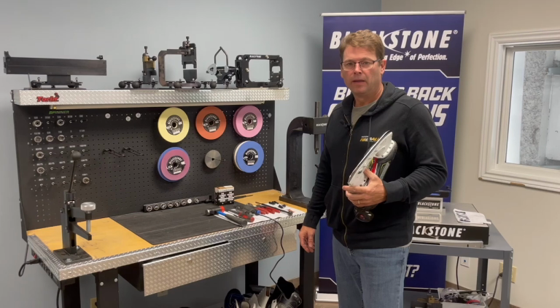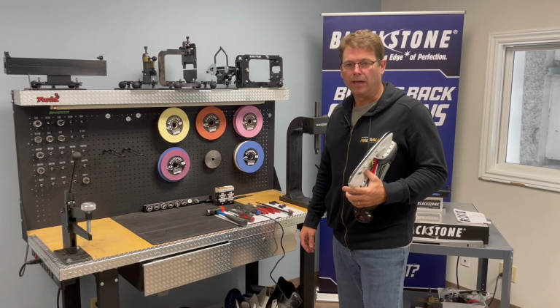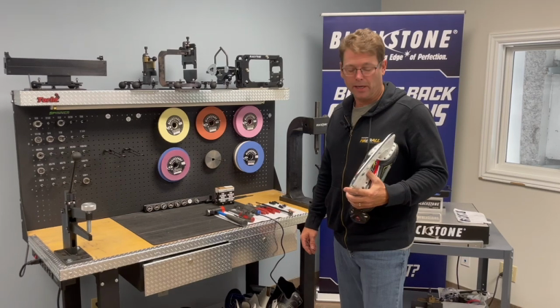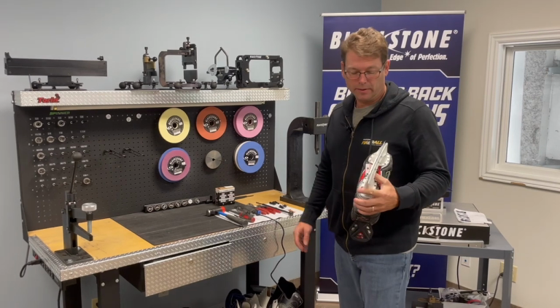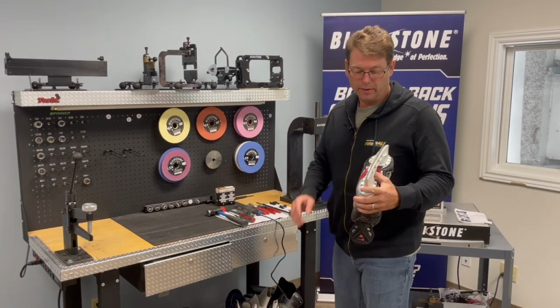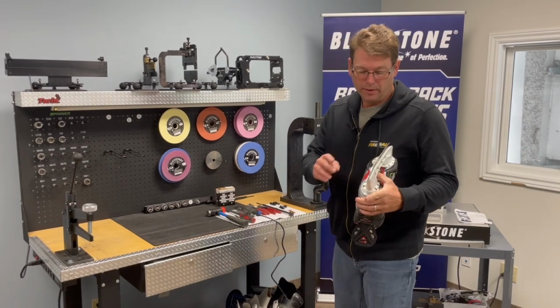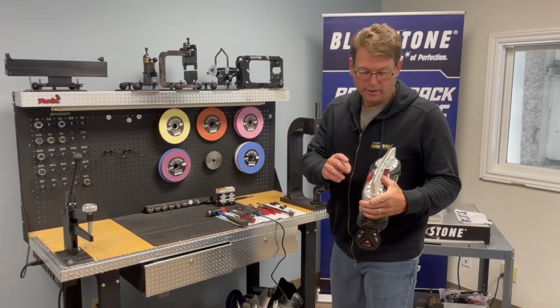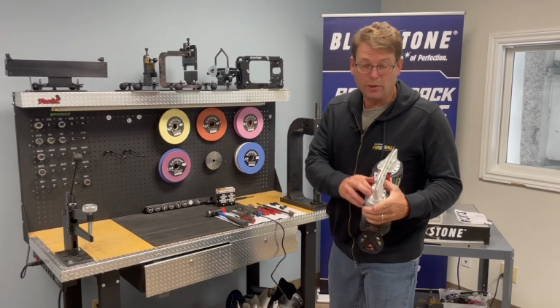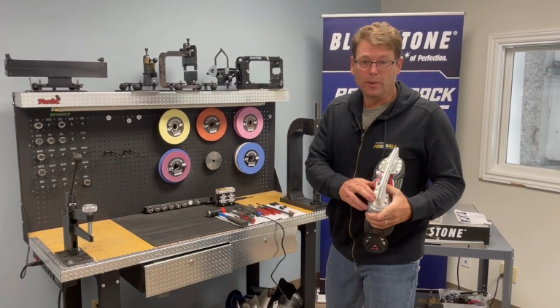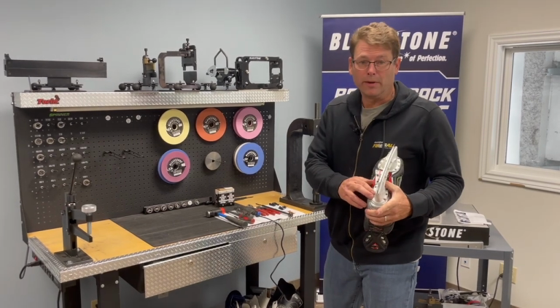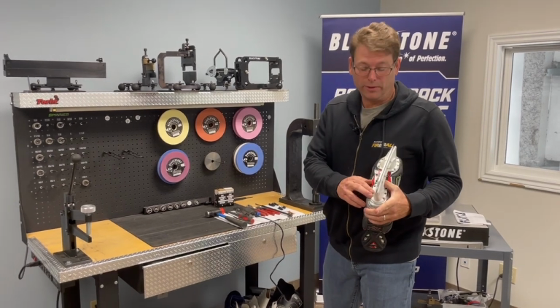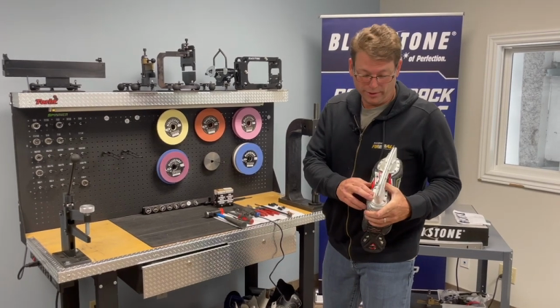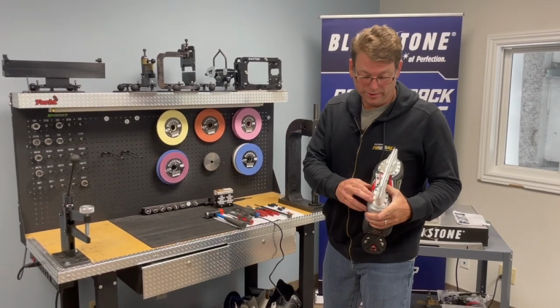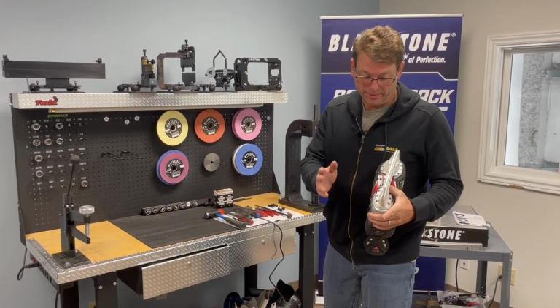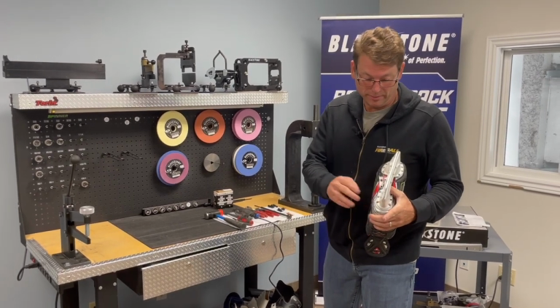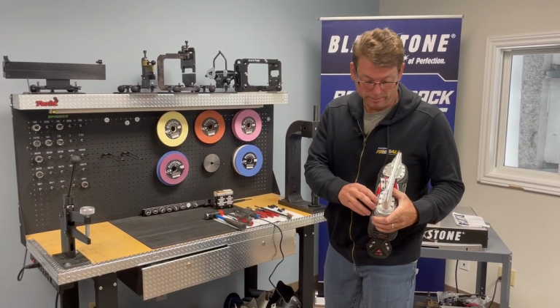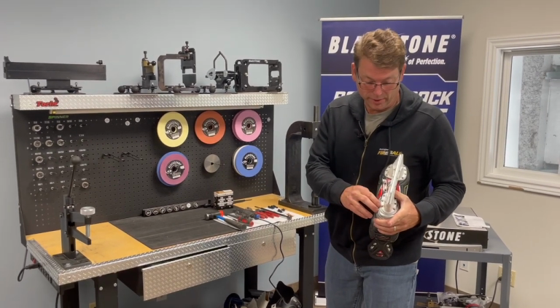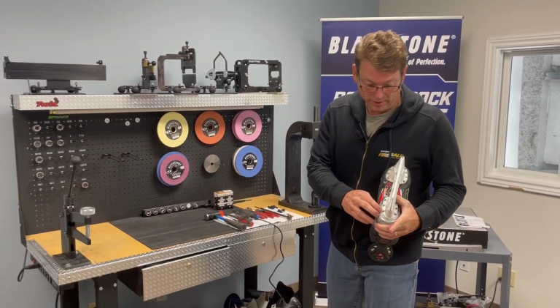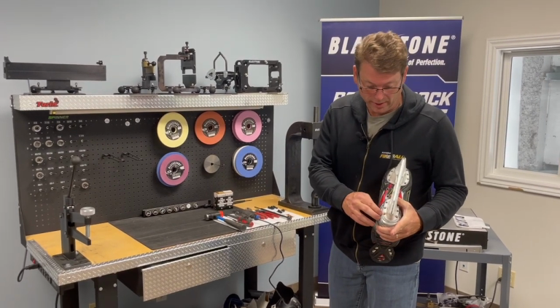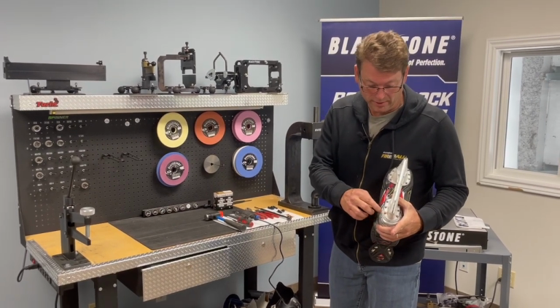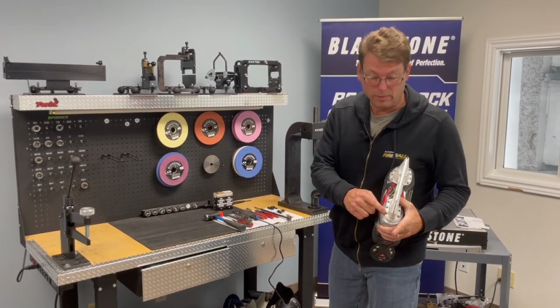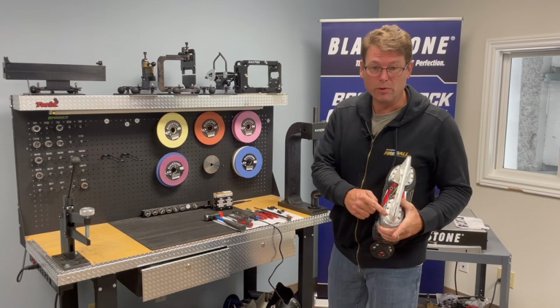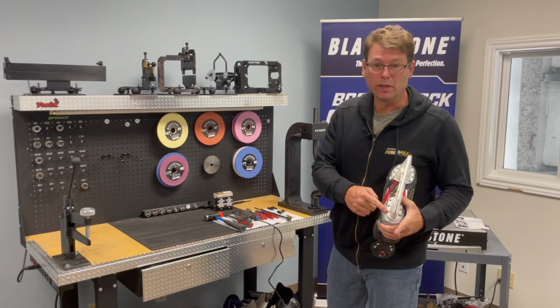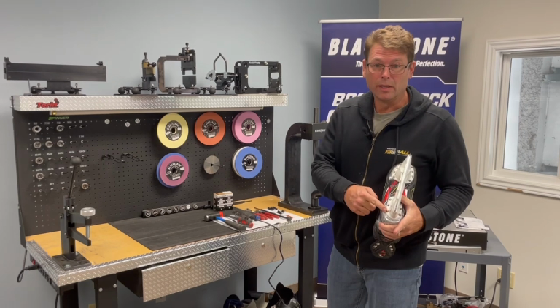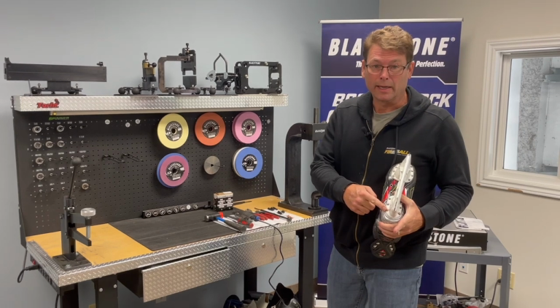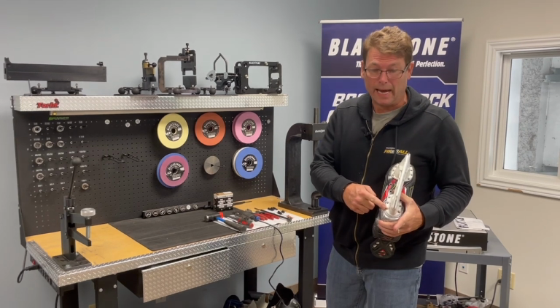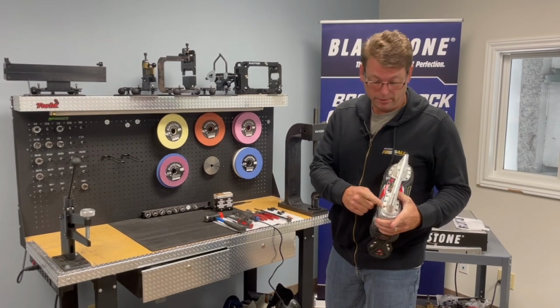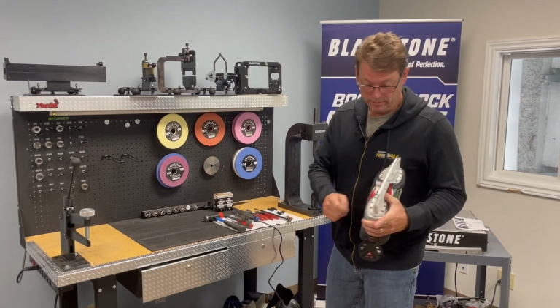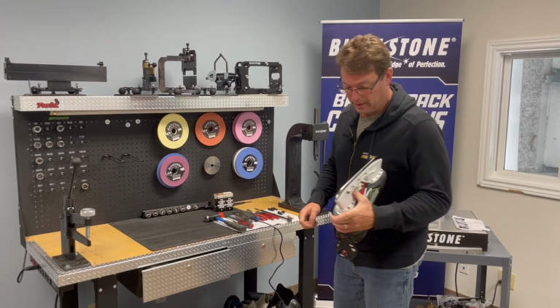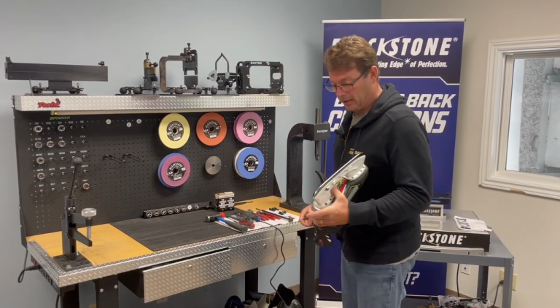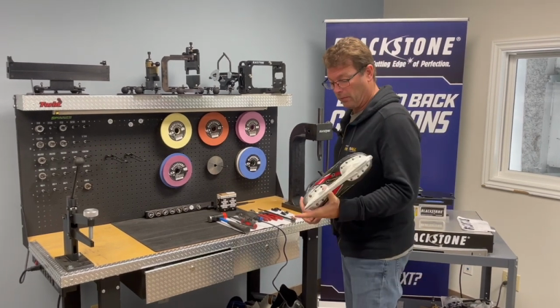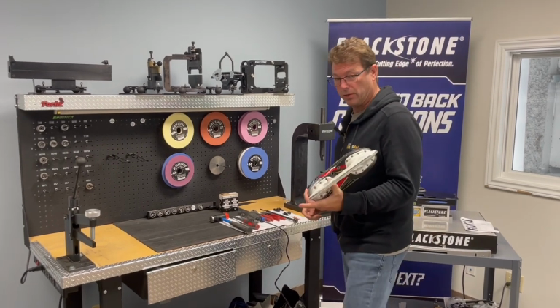Hey guys, I'm going to do one of my favorite things — and I'm being very sarcastic — is removing the copper, the washer.